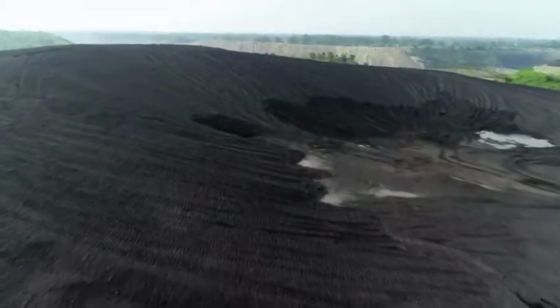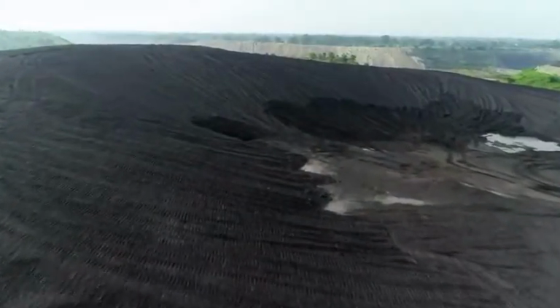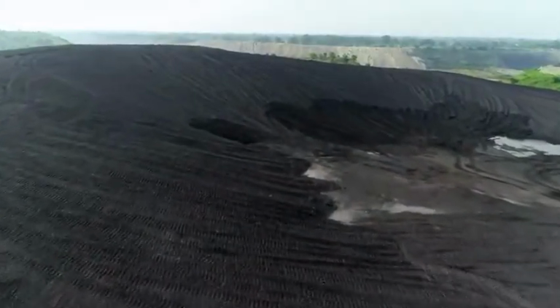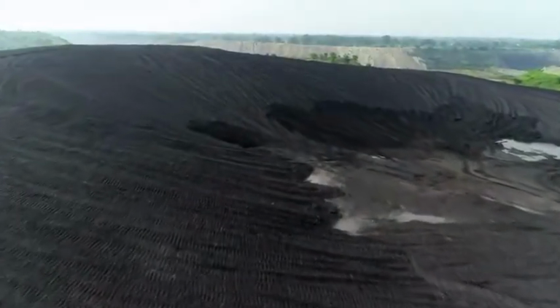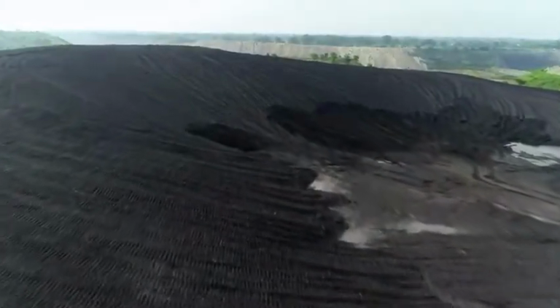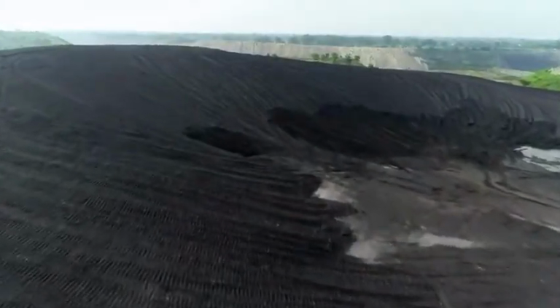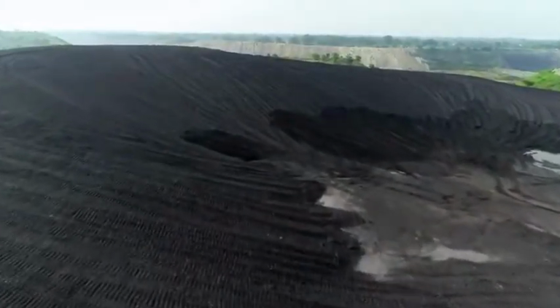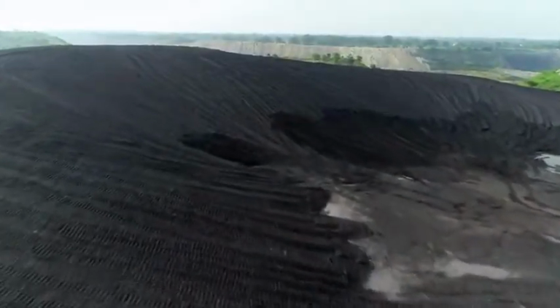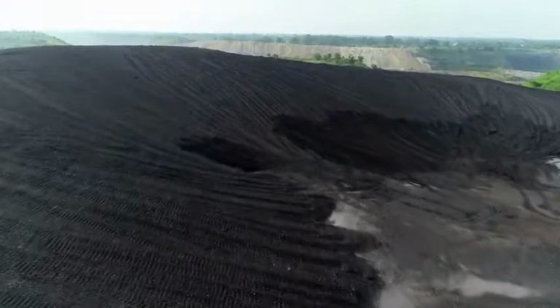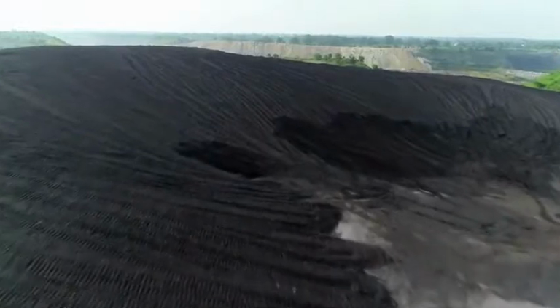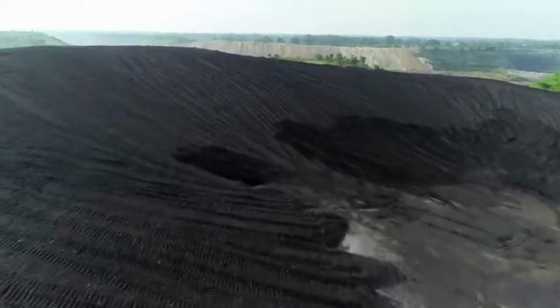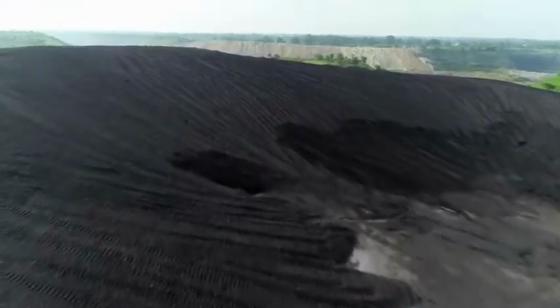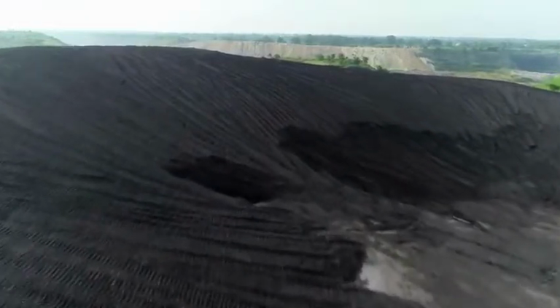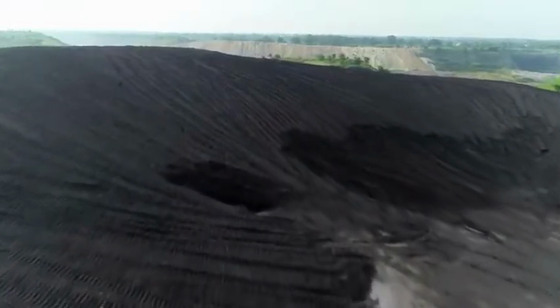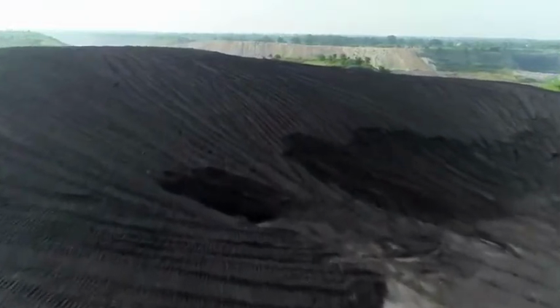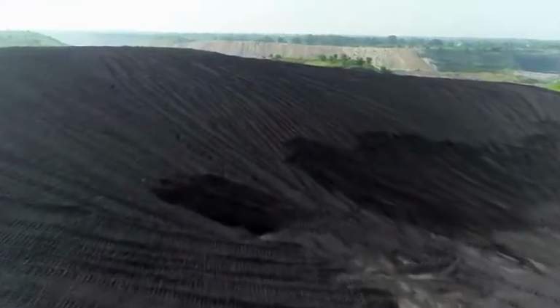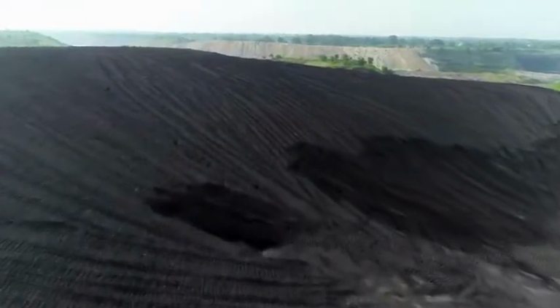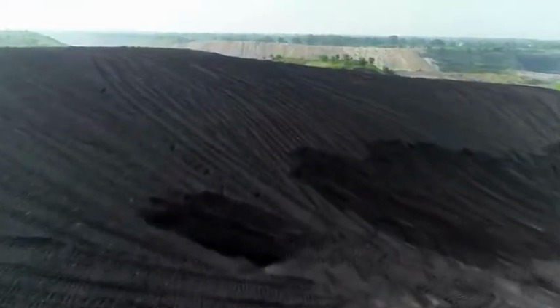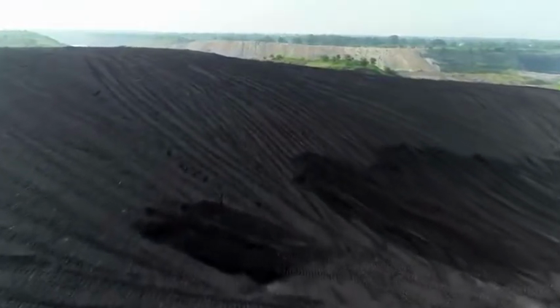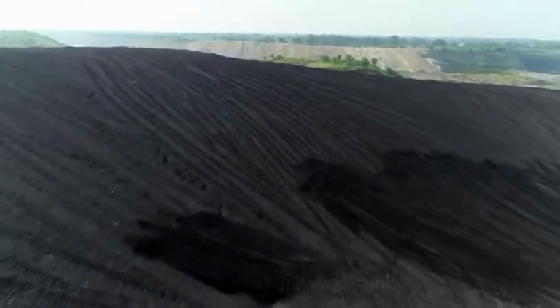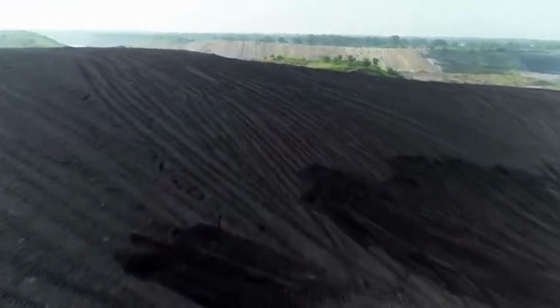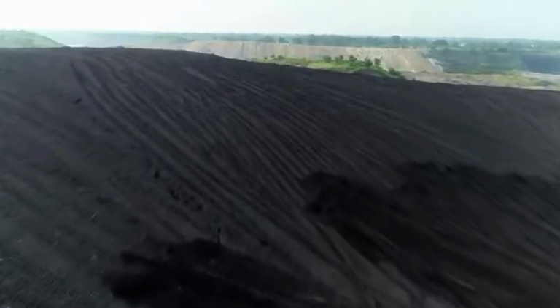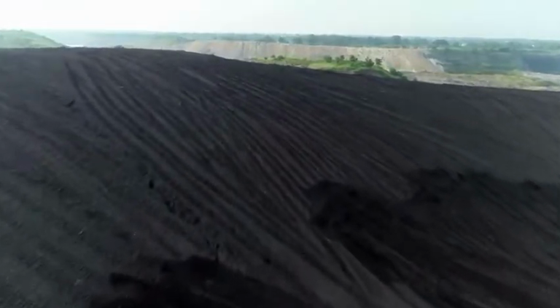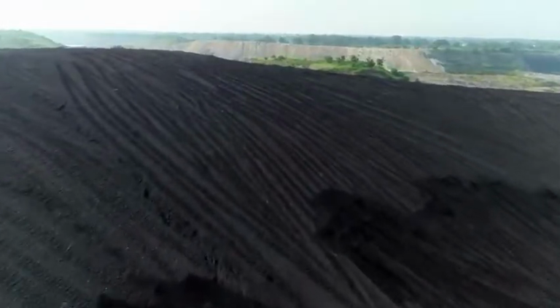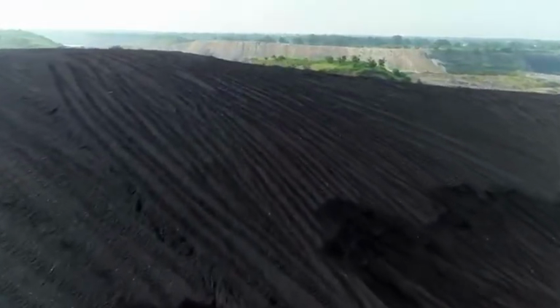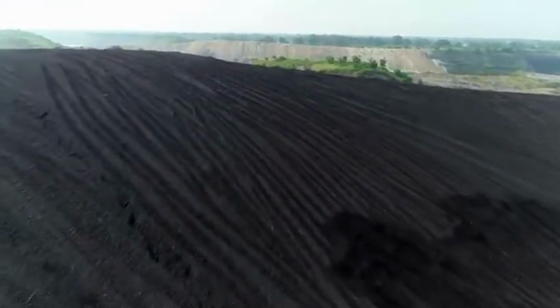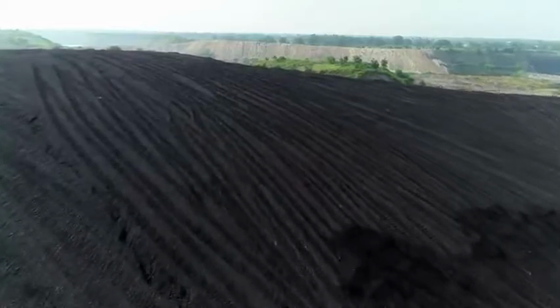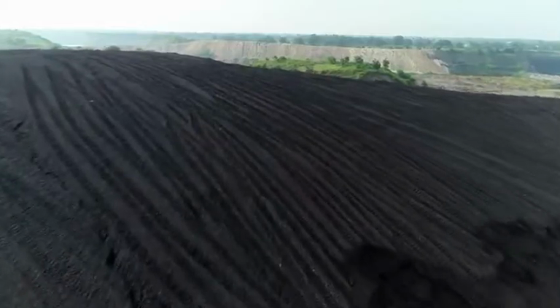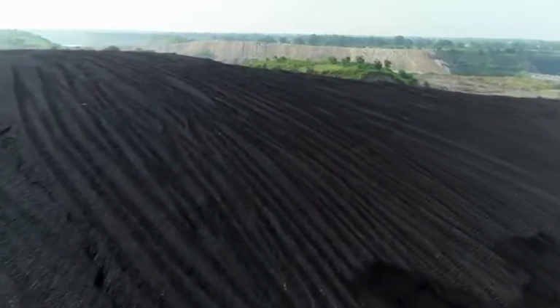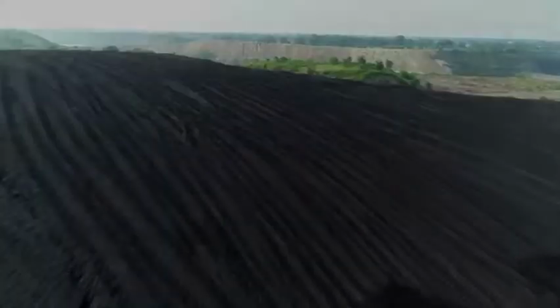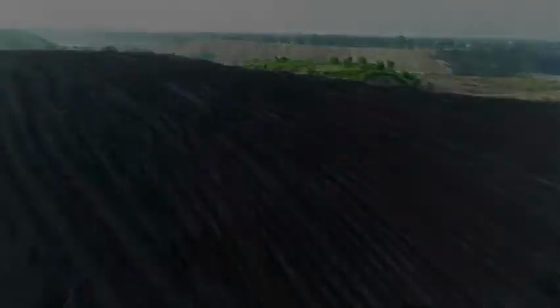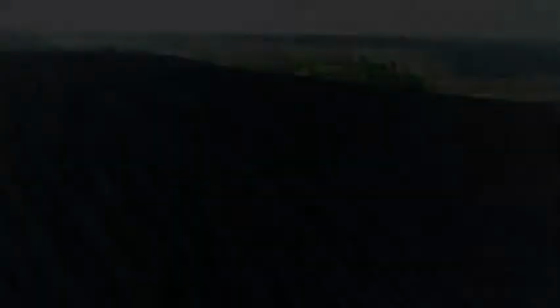The formation of the slope is aligned with the direction of the wind. For this, the wind rose diagram is referred to before preparing the stockpile.